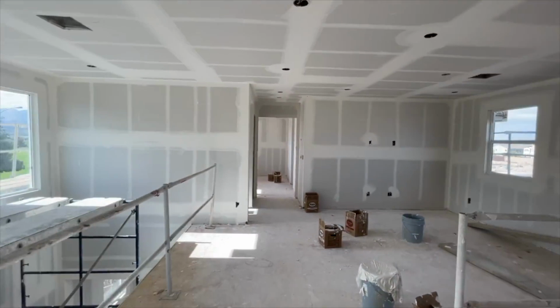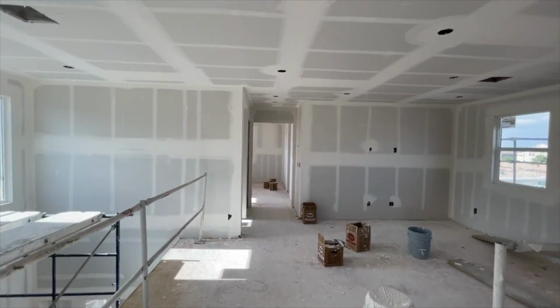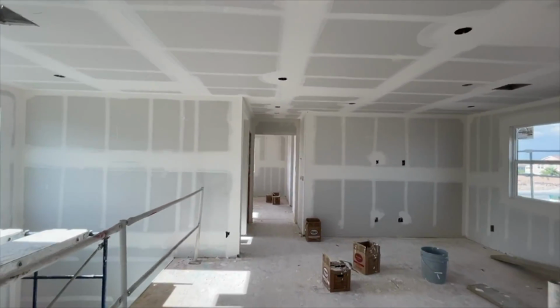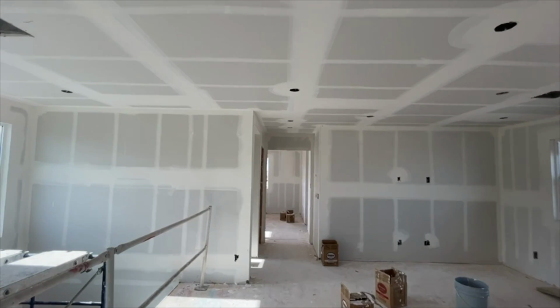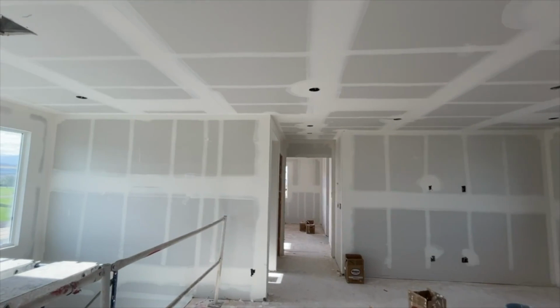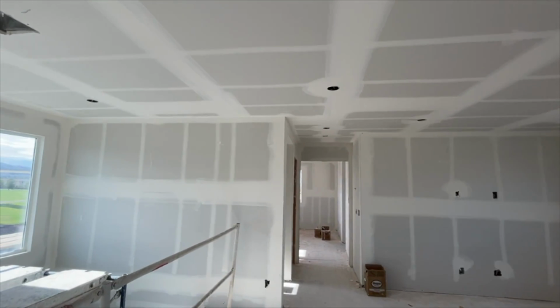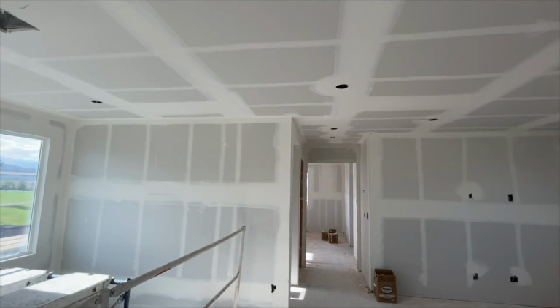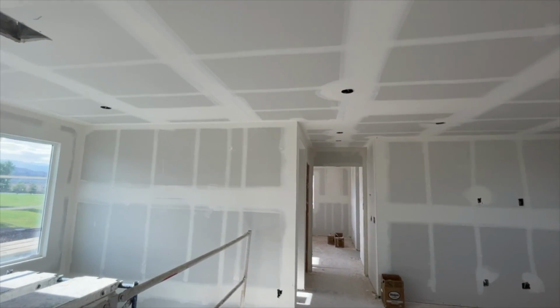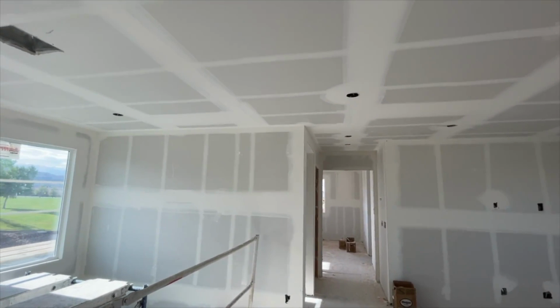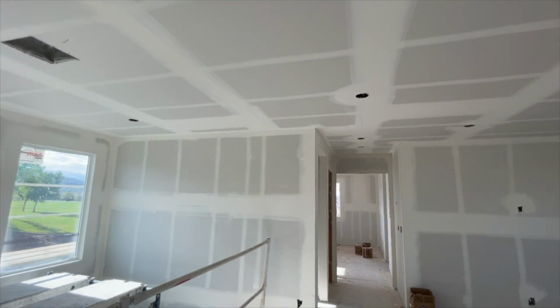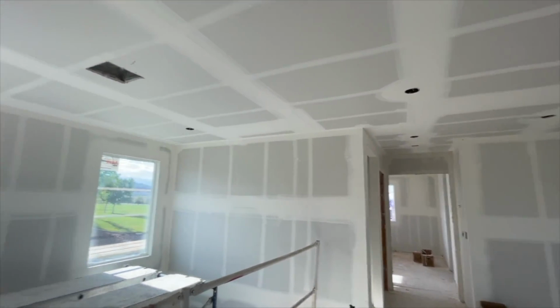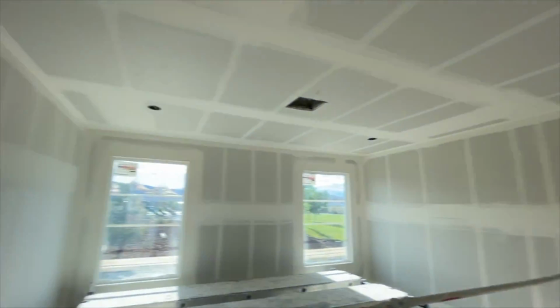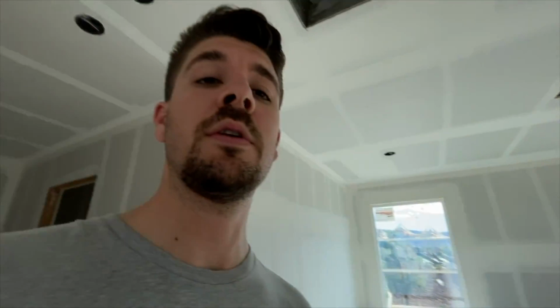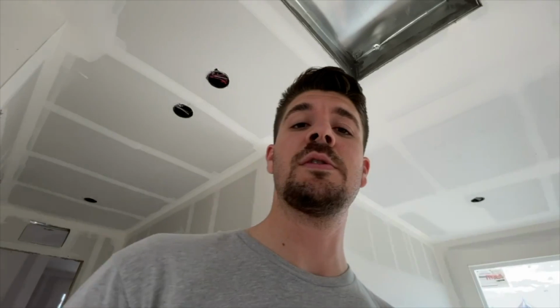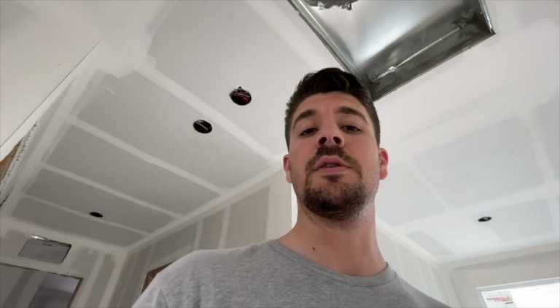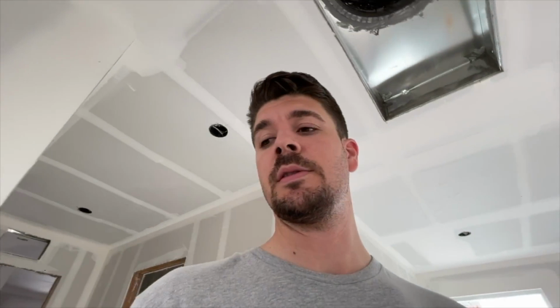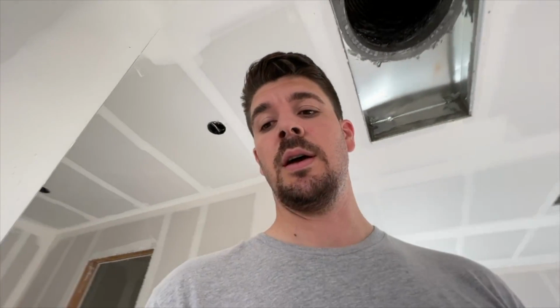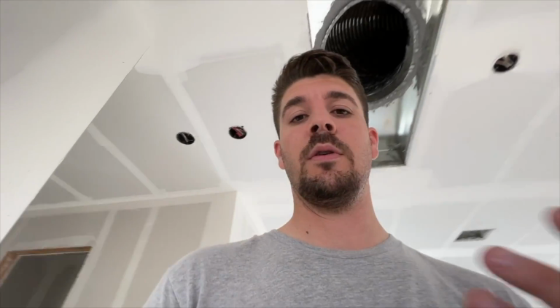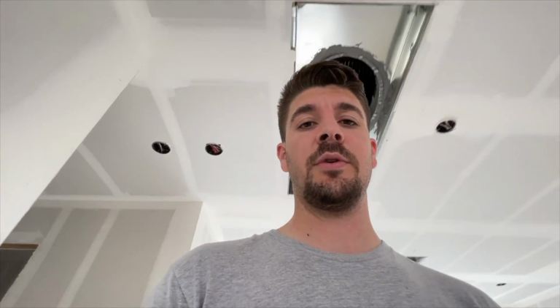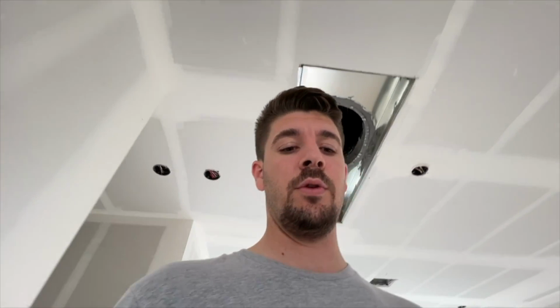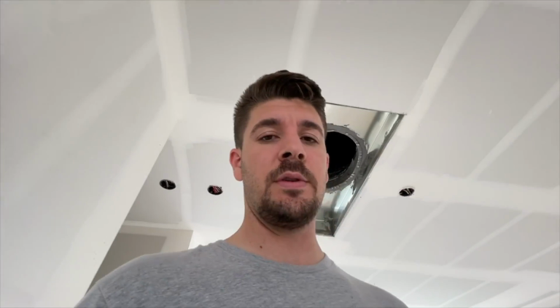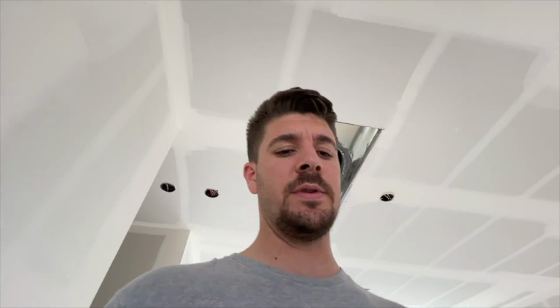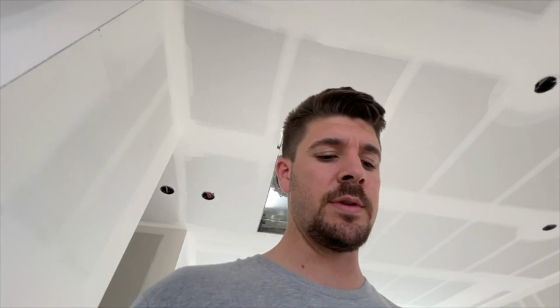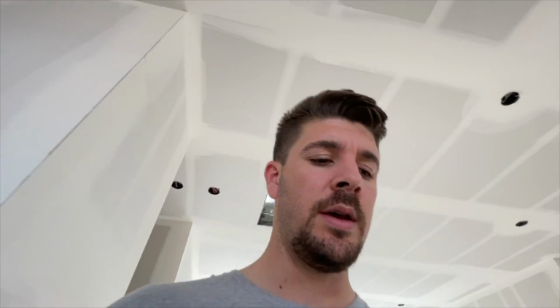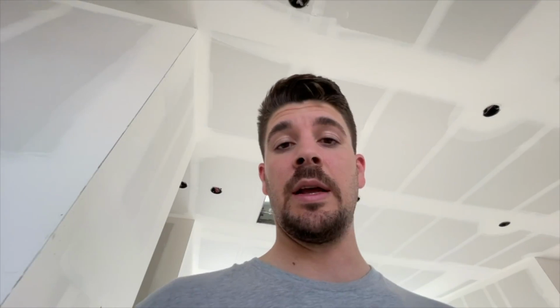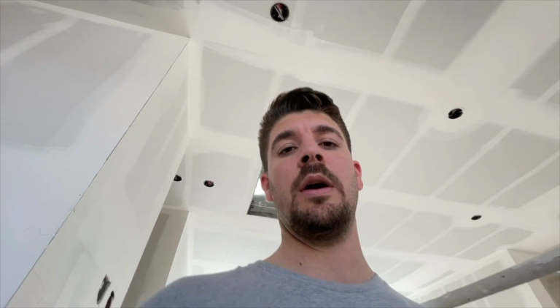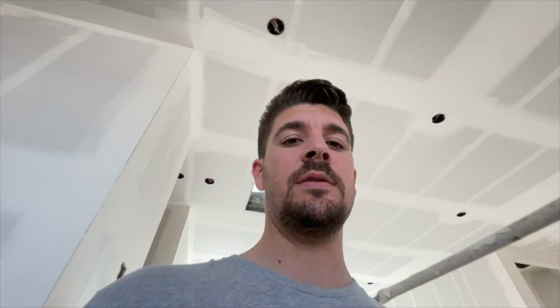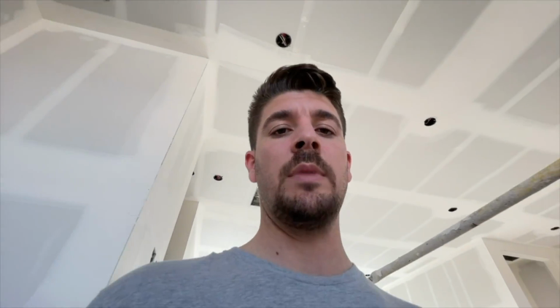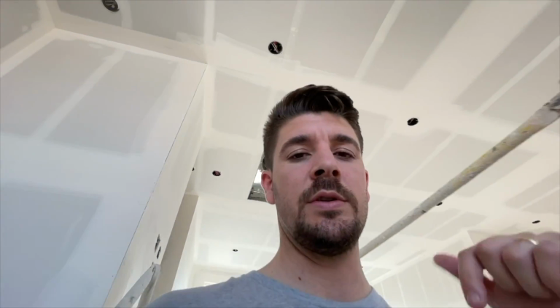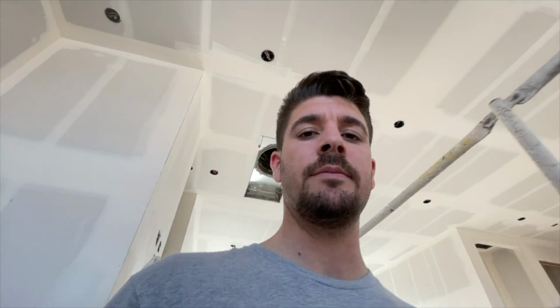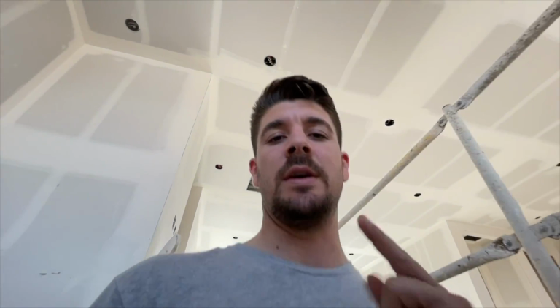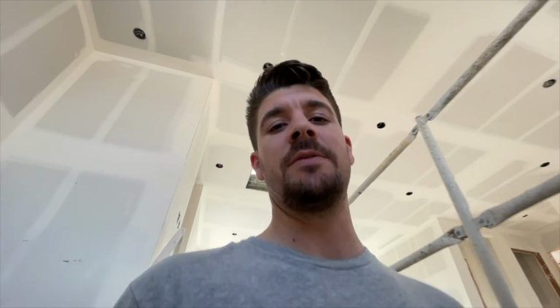Let me know what you guys think about this home. I'm looking forward to hearing from you. If you're looking to purchase a home here in Las Vegas, I'm your expert for new homes and resale homes — I'll be glad to help you out. My information is down there. See you guys in the next video.